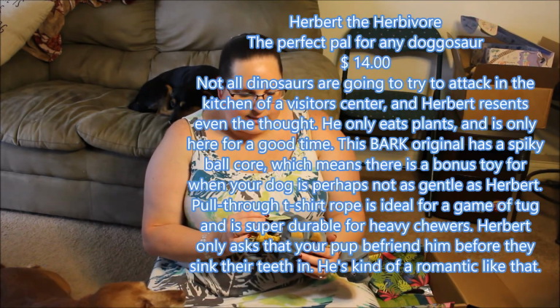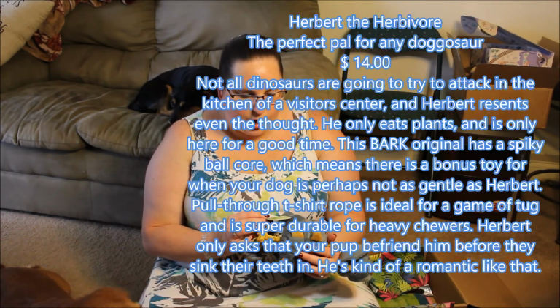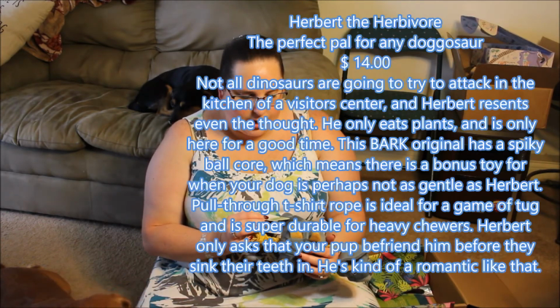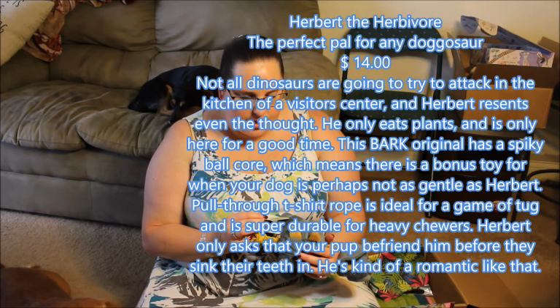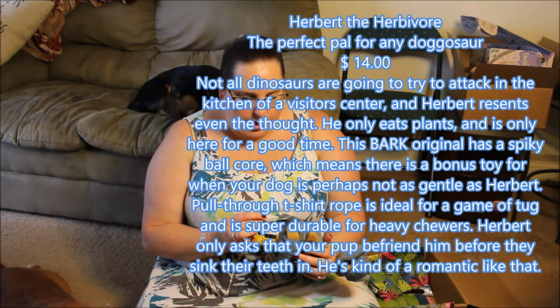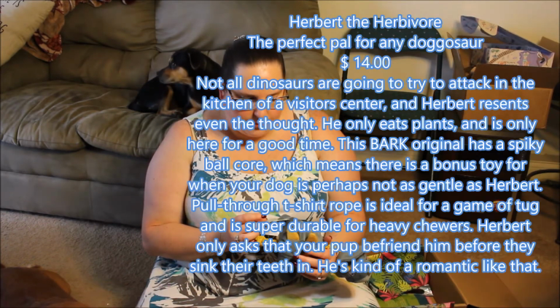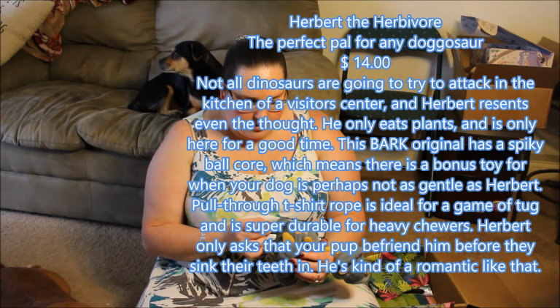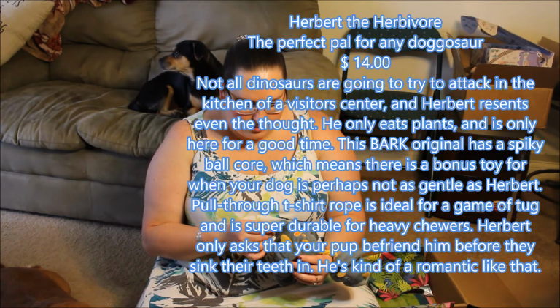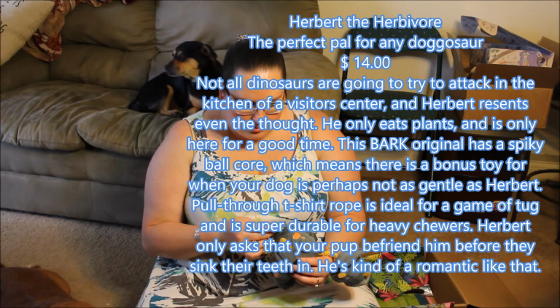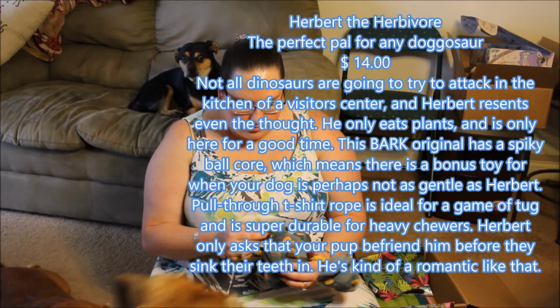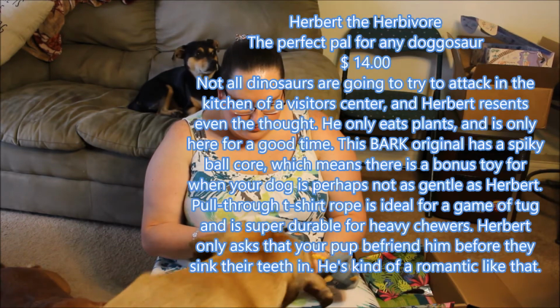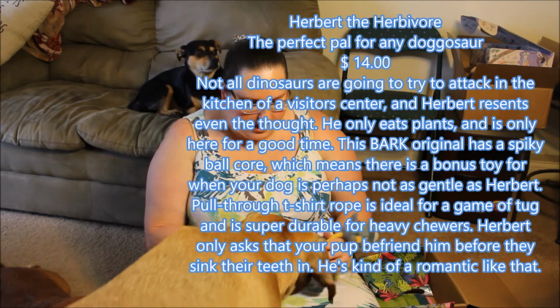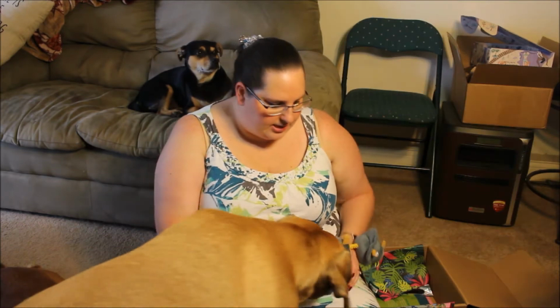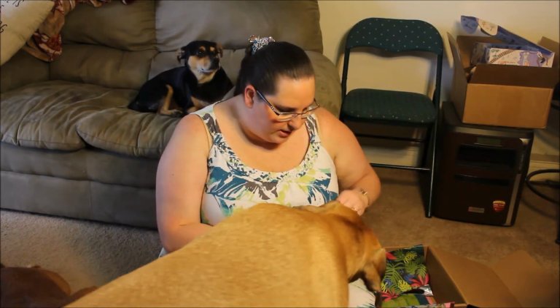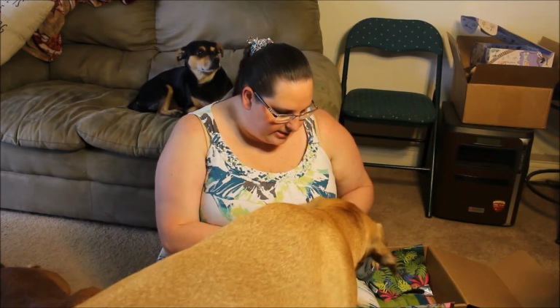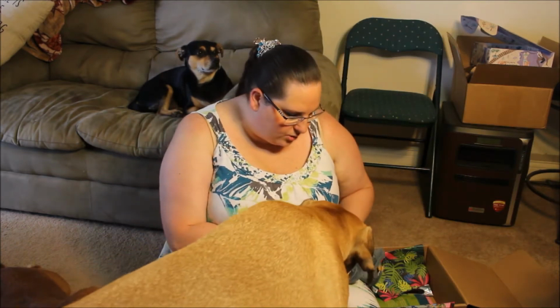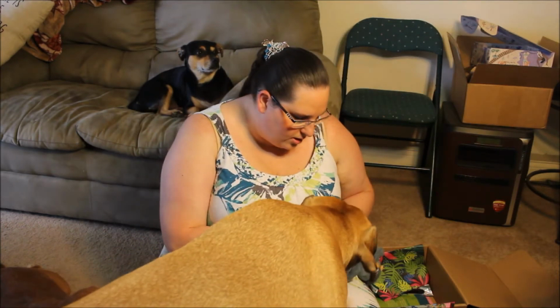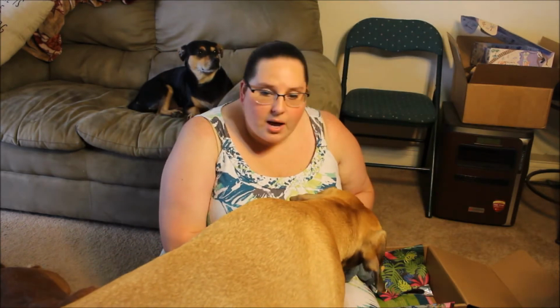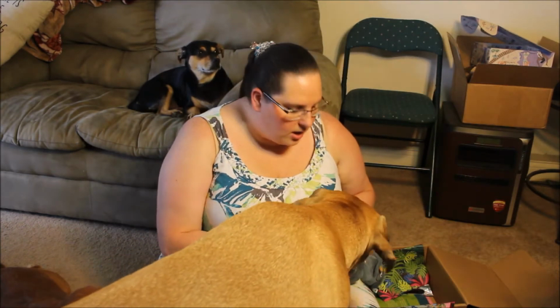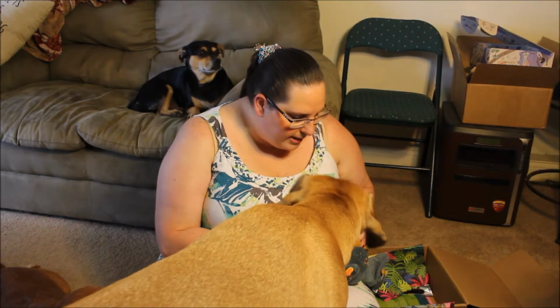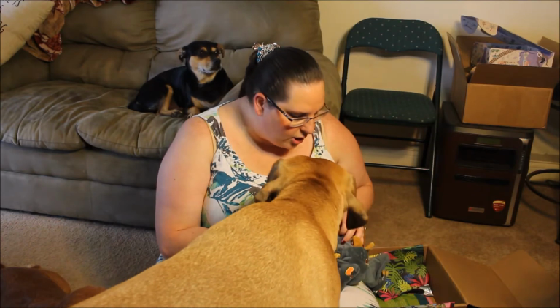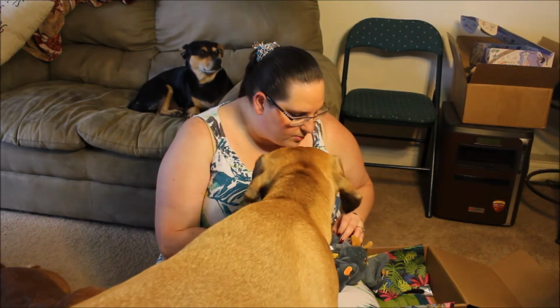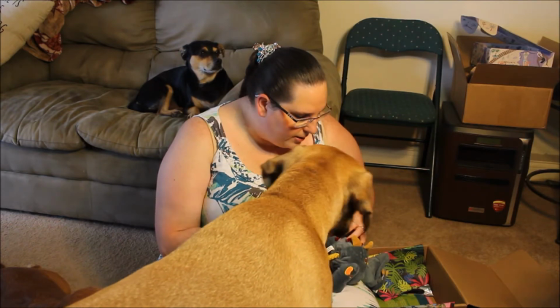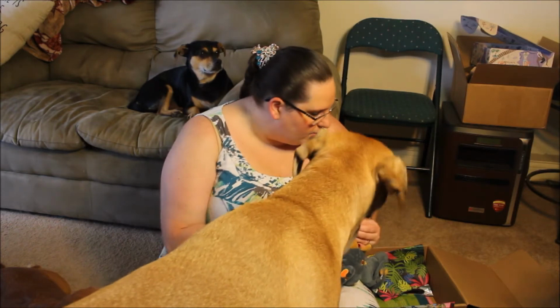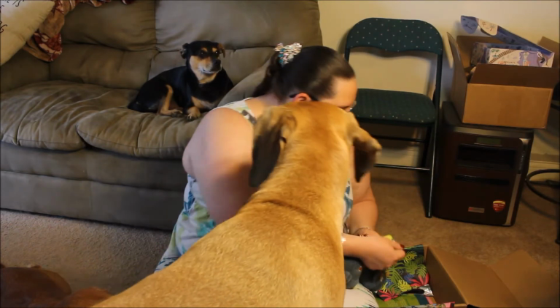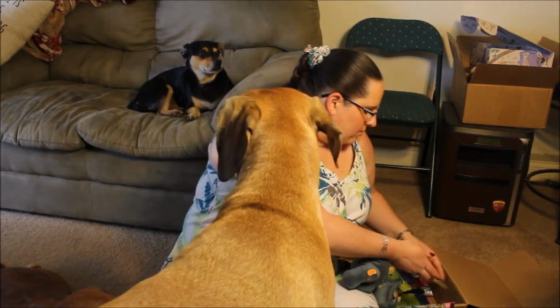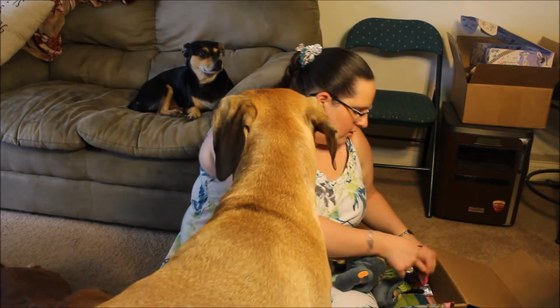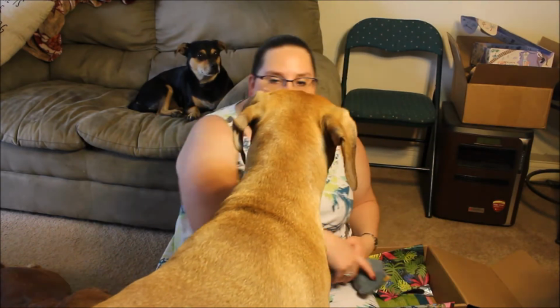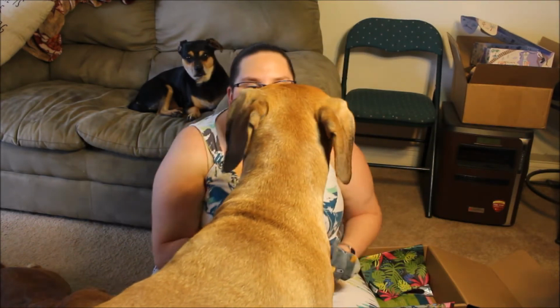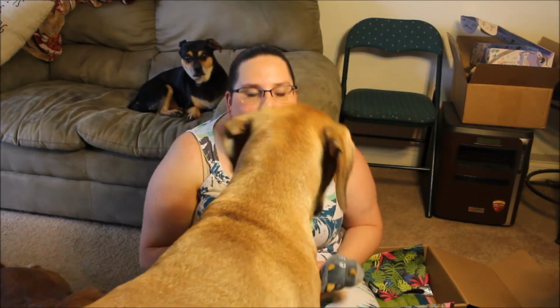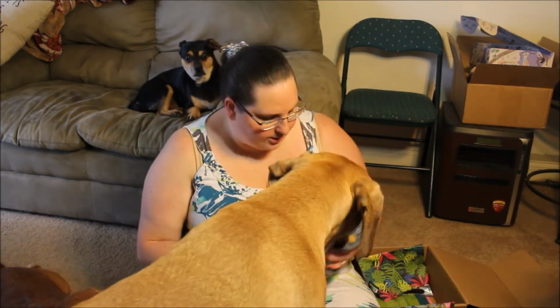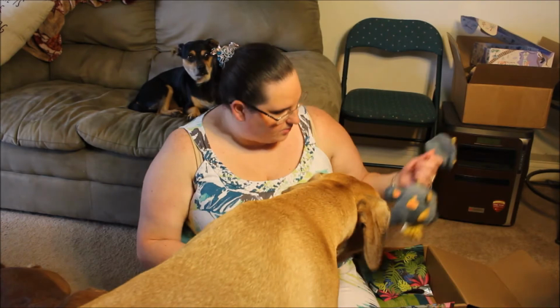Alright, the next one is Herbert the Herbivore. And this one is a dinosaur. Molly! Let me at least open this one. Go play with Gordon. Go play with the sloth while I show this one.